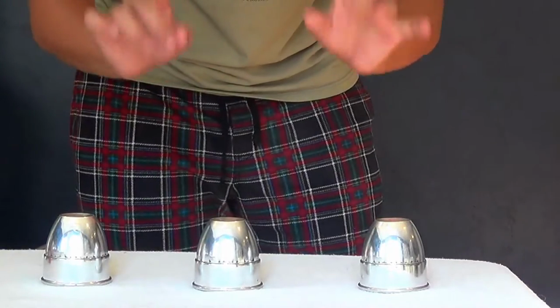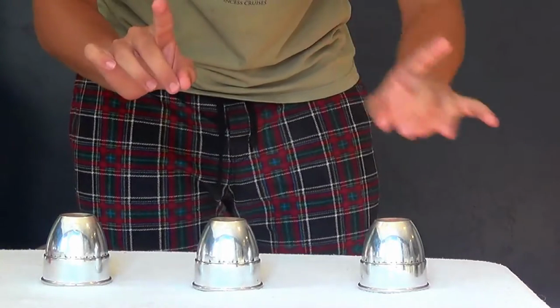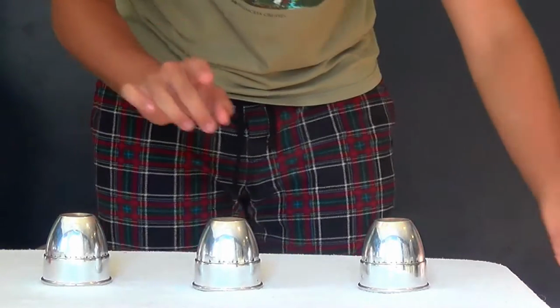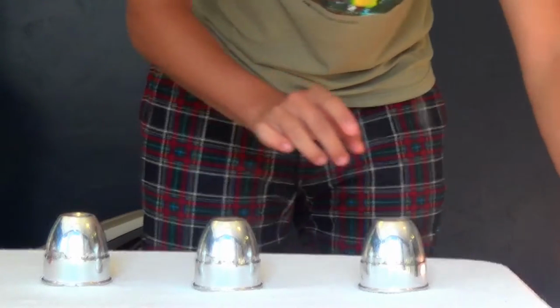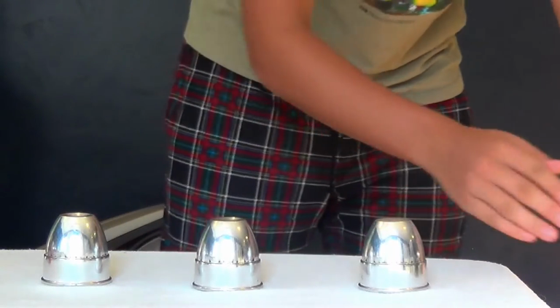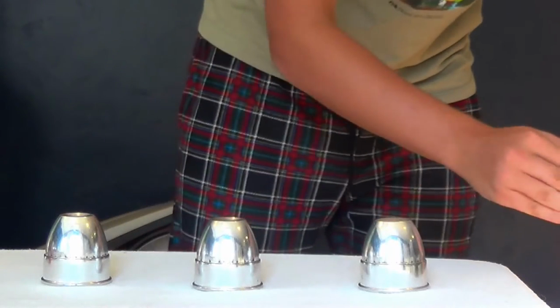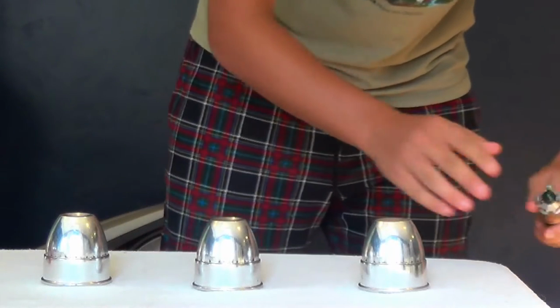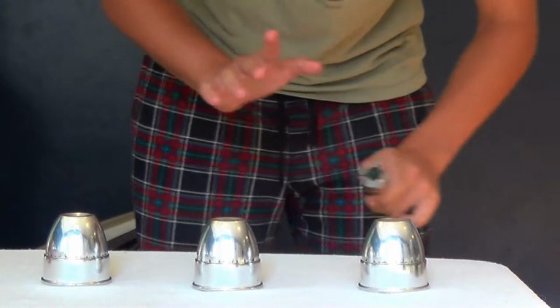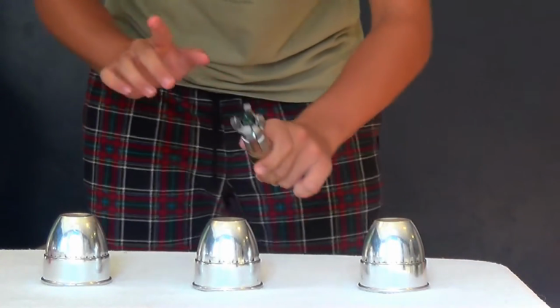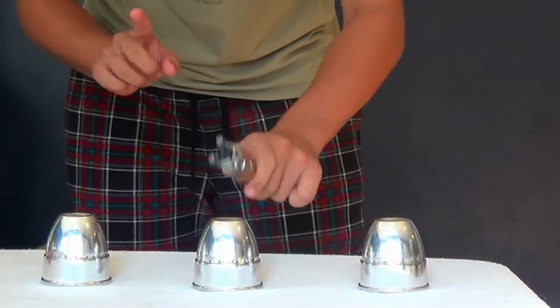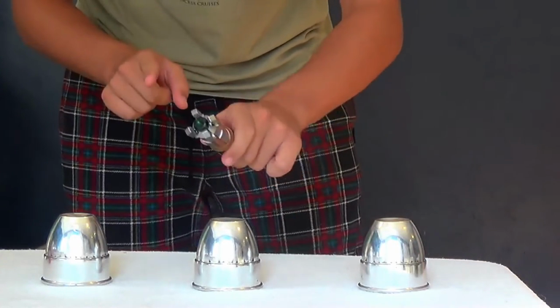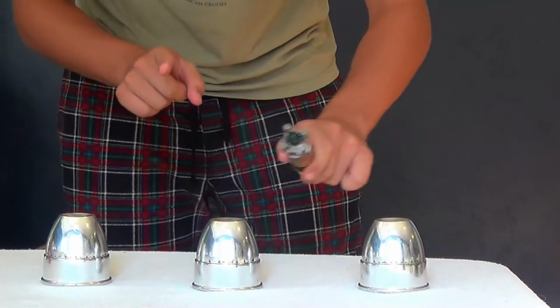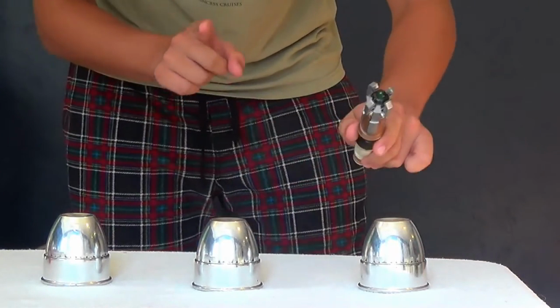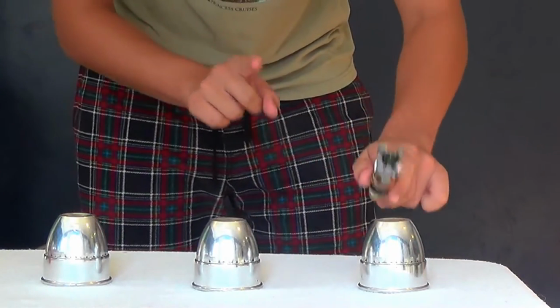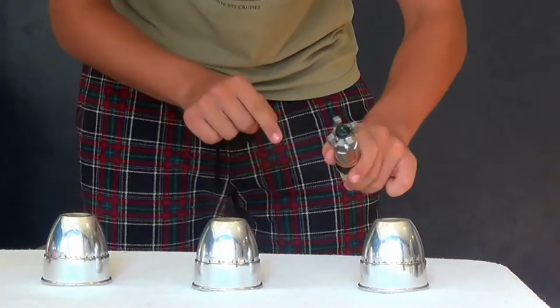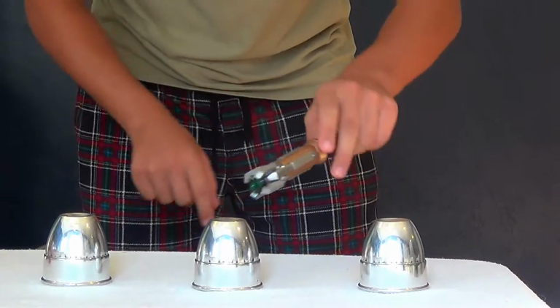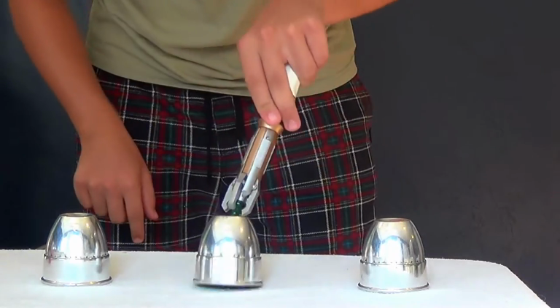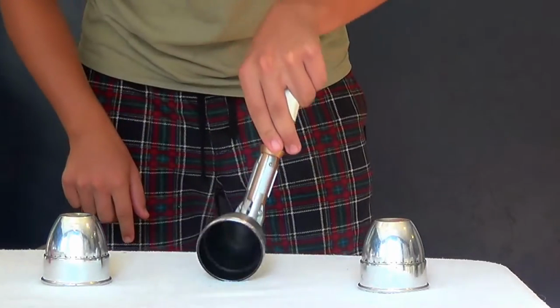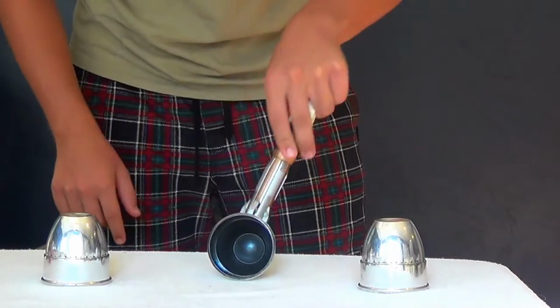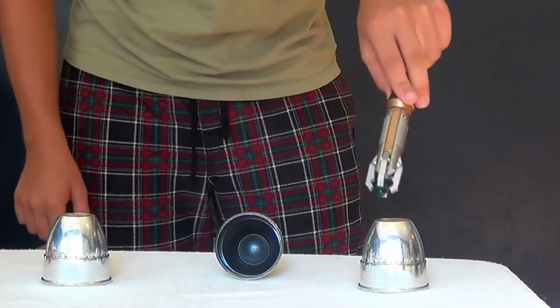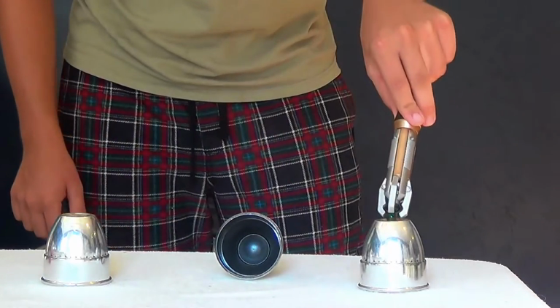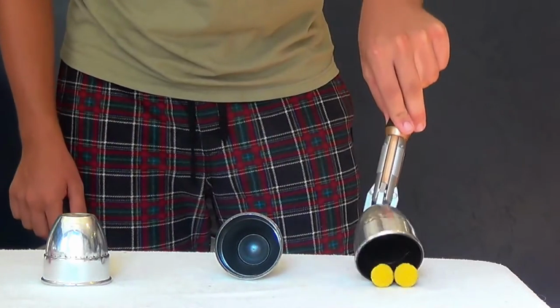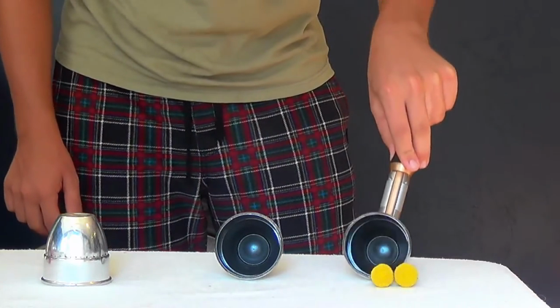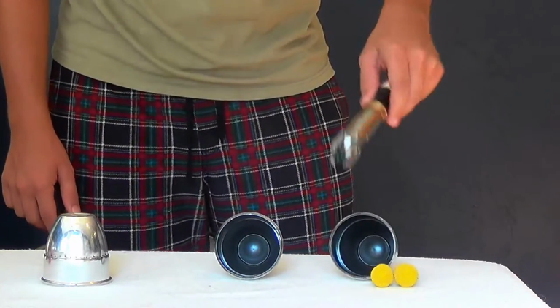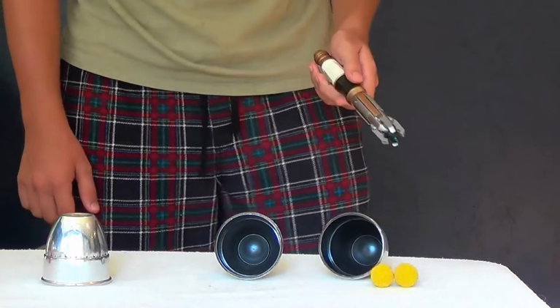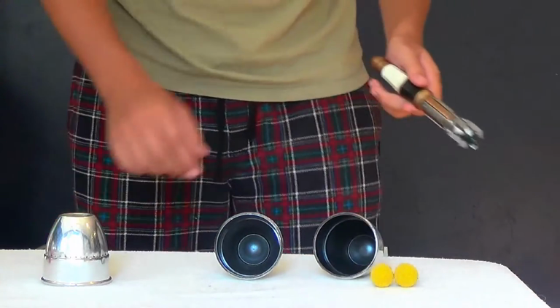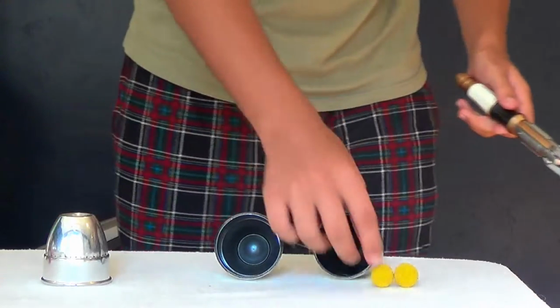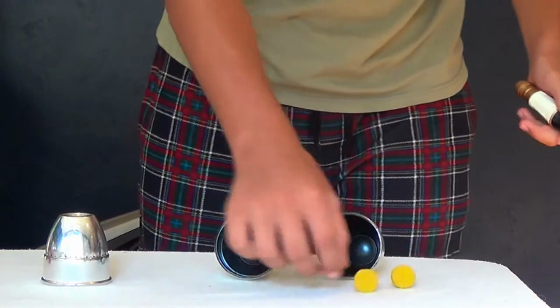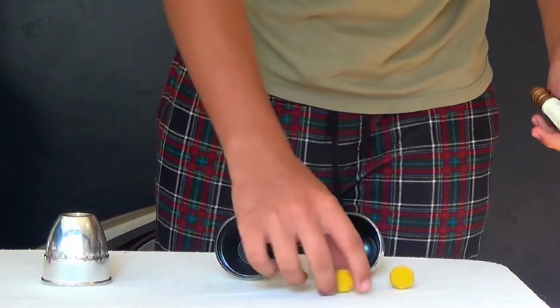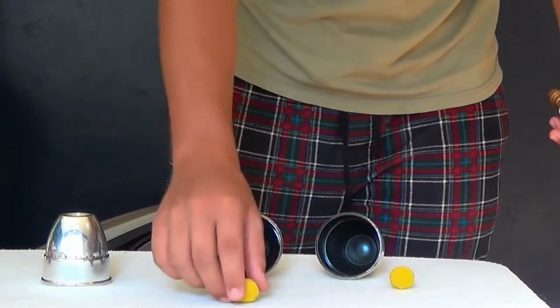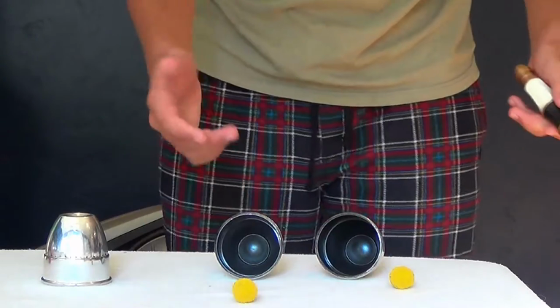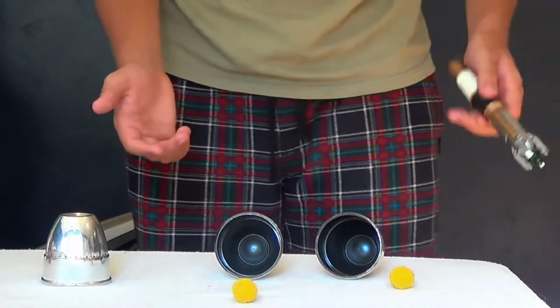With the help of the magic wand, from this cup to this cup, the ball travels through space and time — or really just space. Yeah, it's pretty cool.